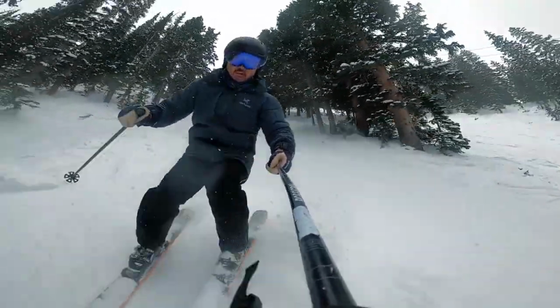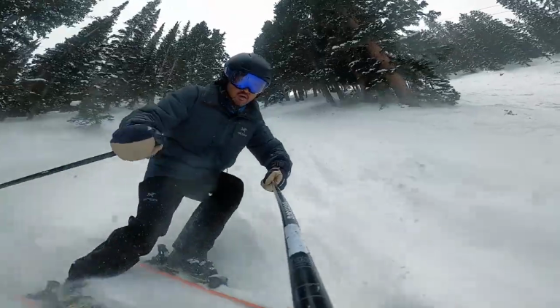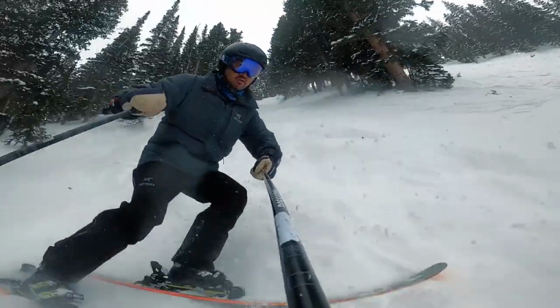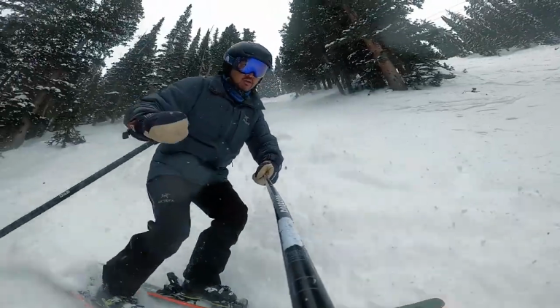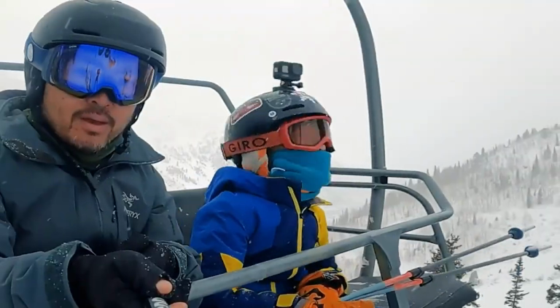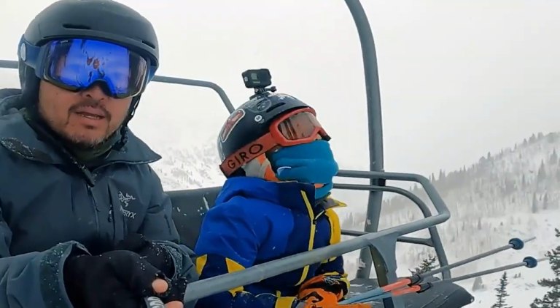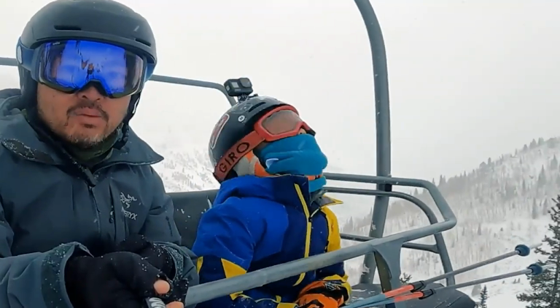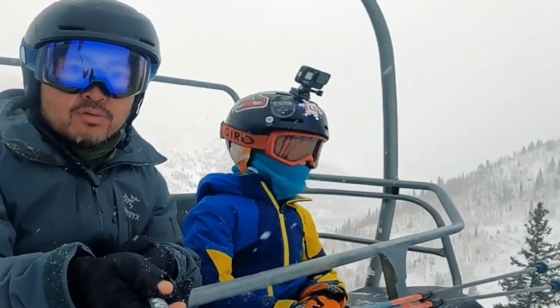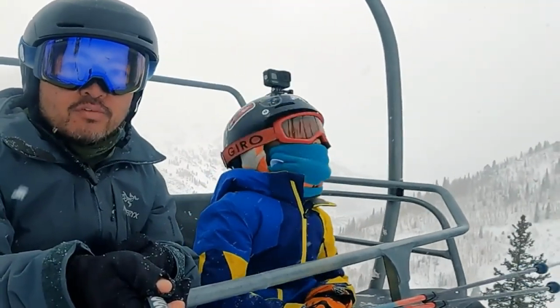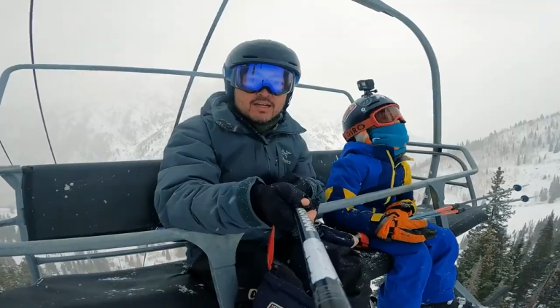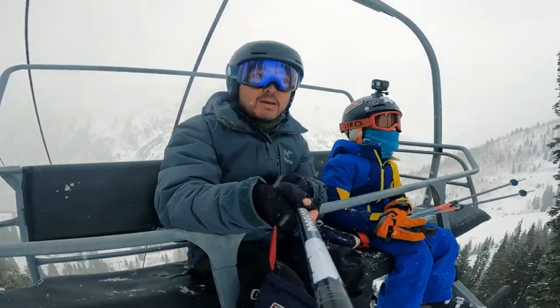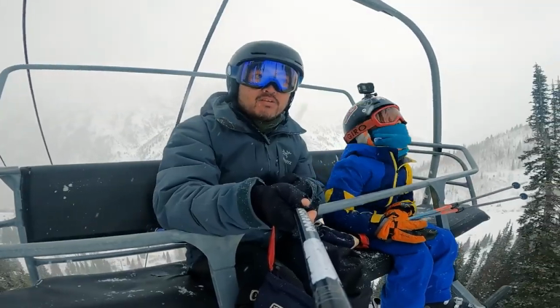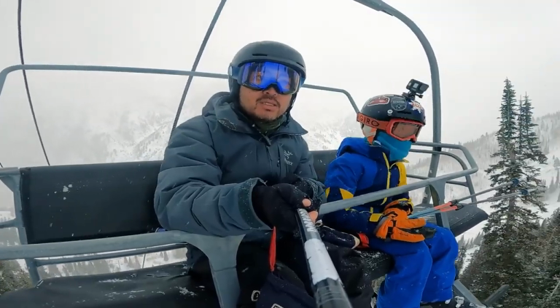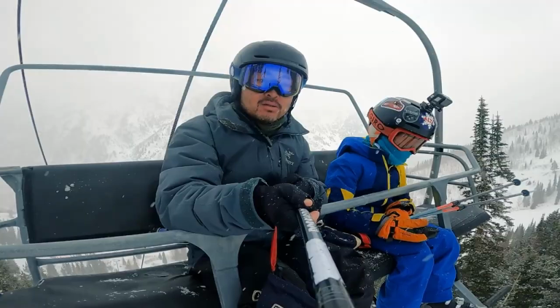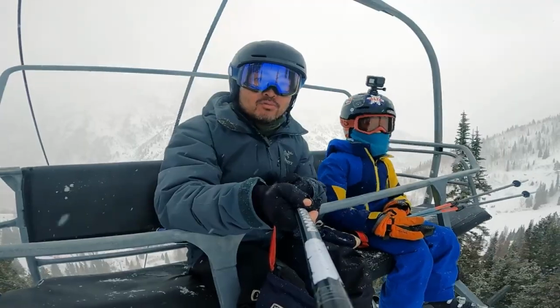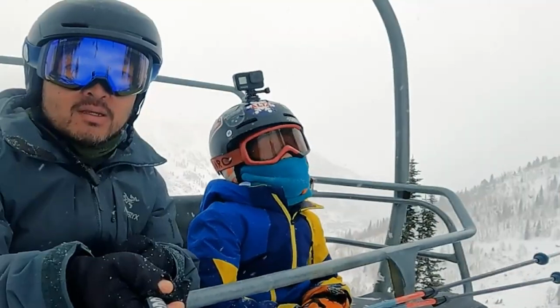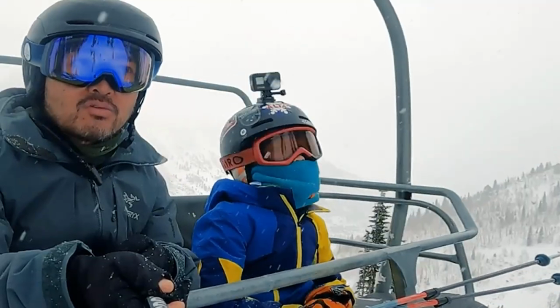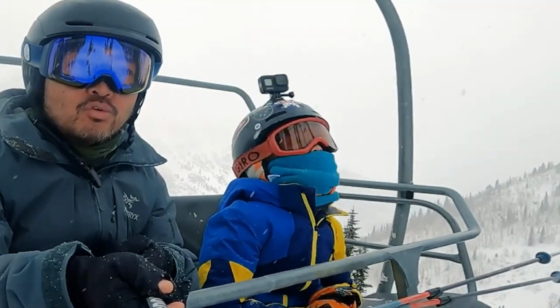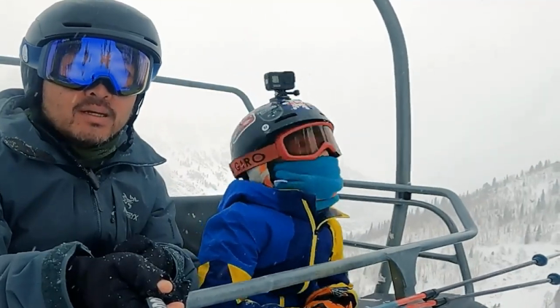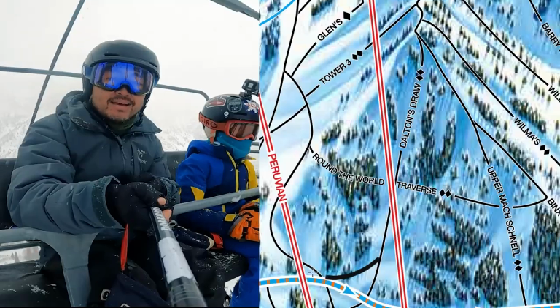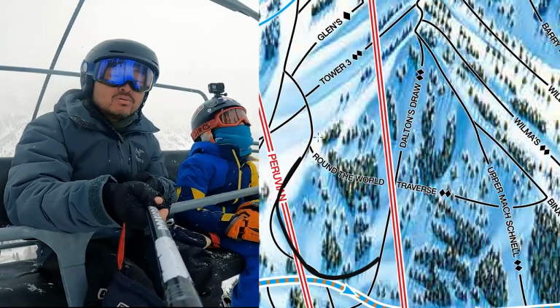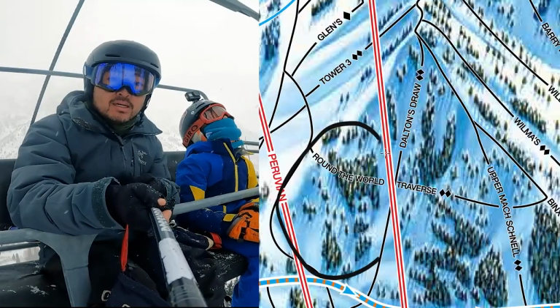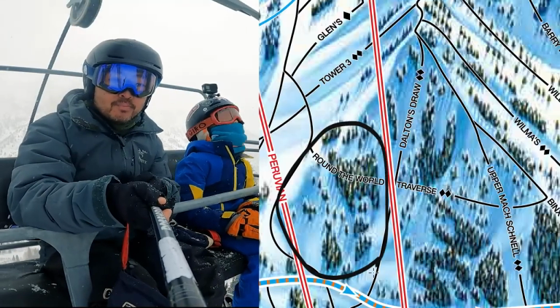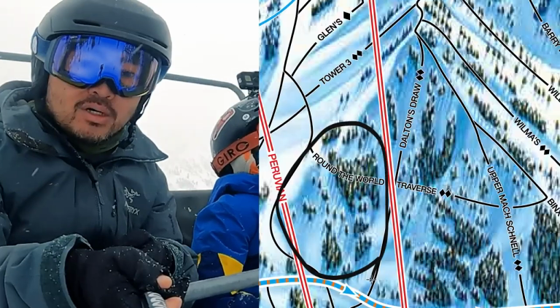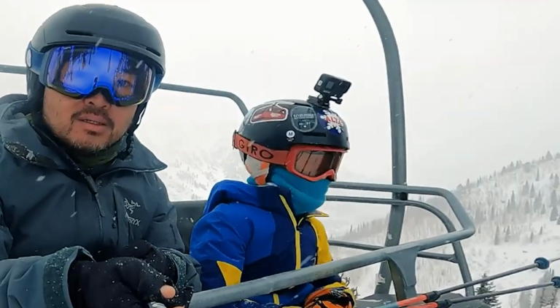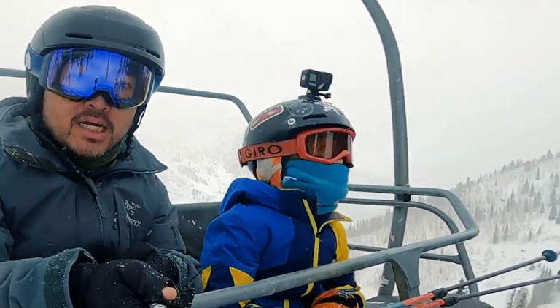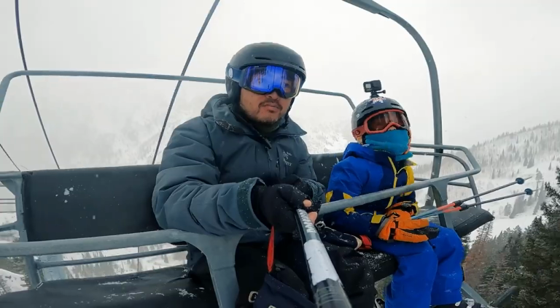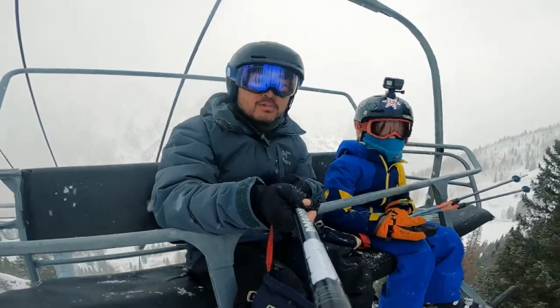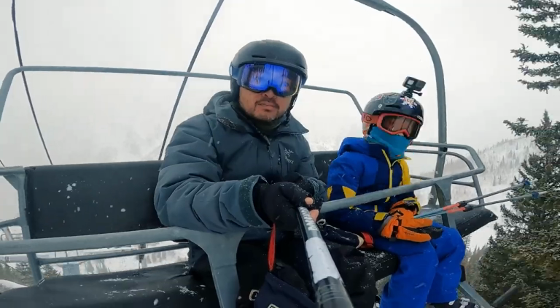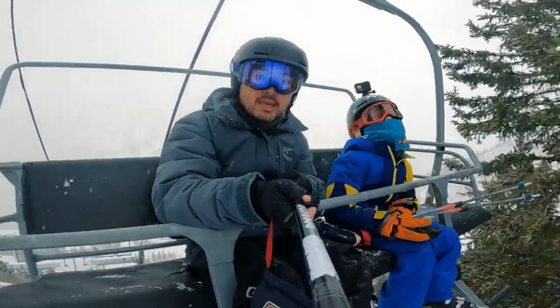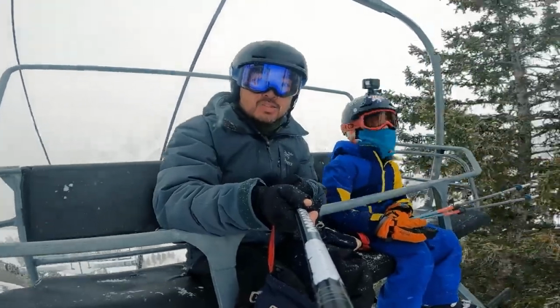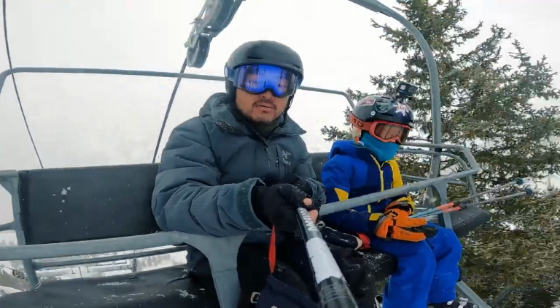Now we're going to leave the Gatu area and head to the Peruvian side. My favorite tree skiing under Peruvian is called Green Room — it's right next to the Dalton Straw. It's pretty fun and pretty steep, so check it out.